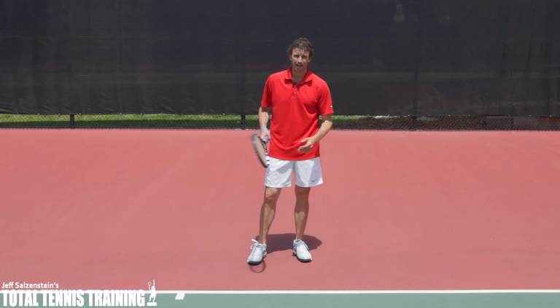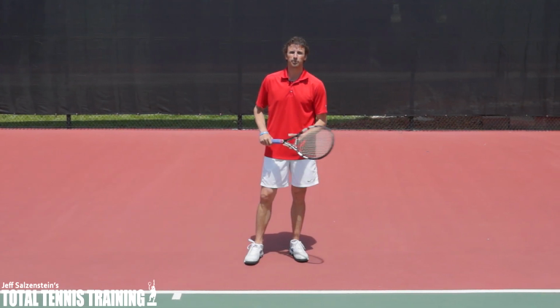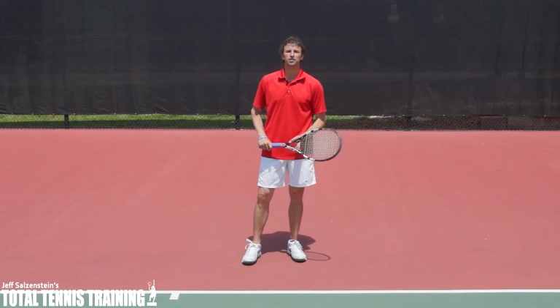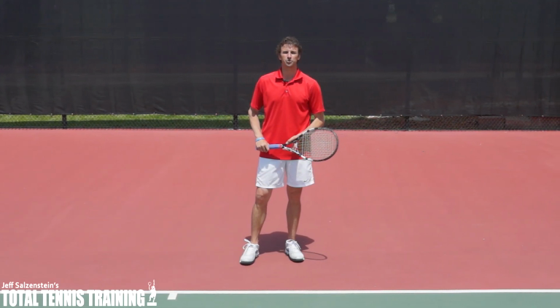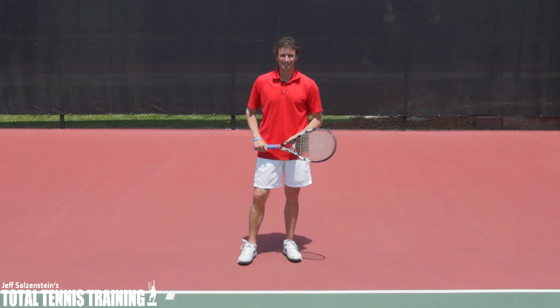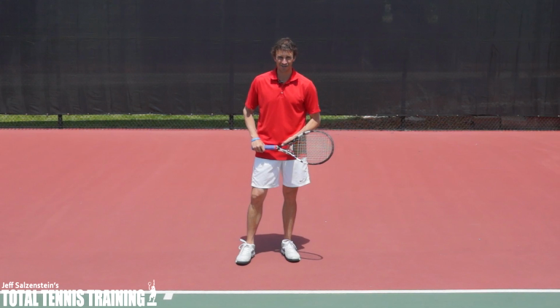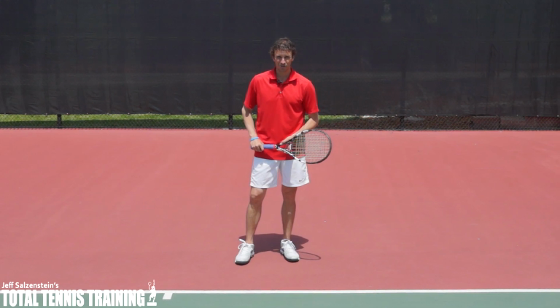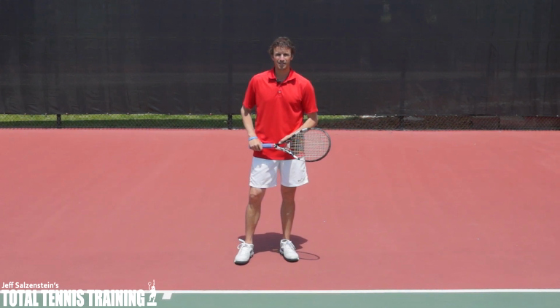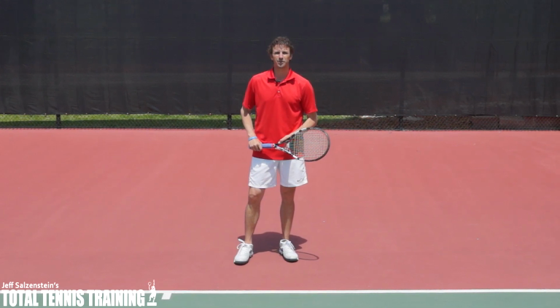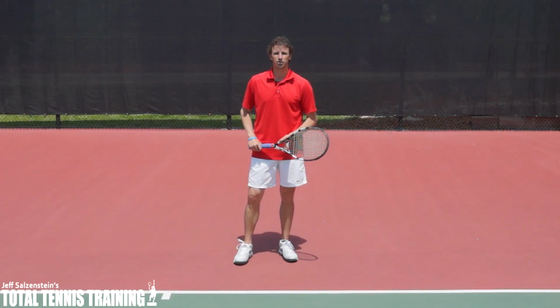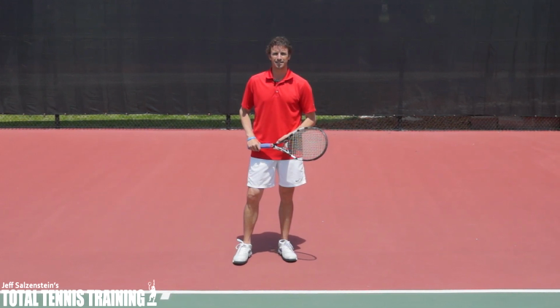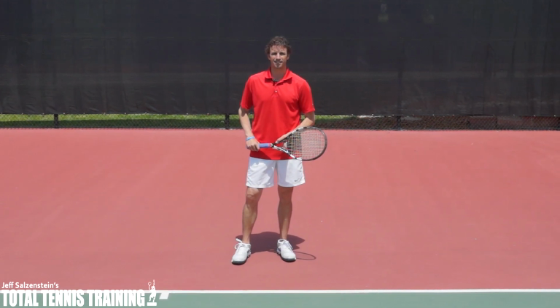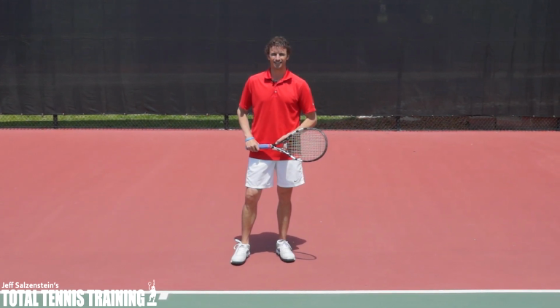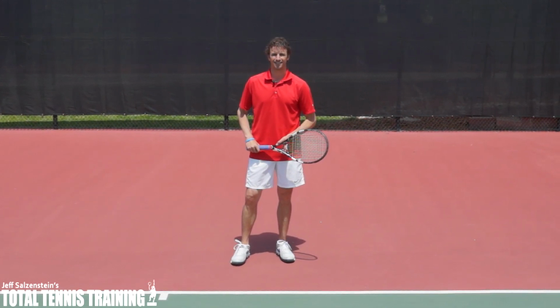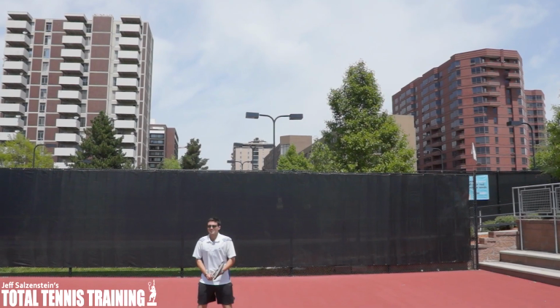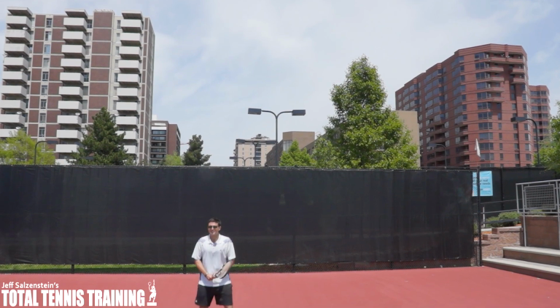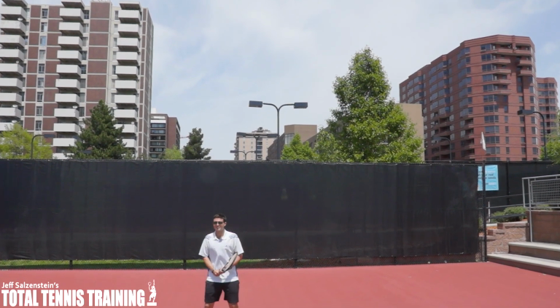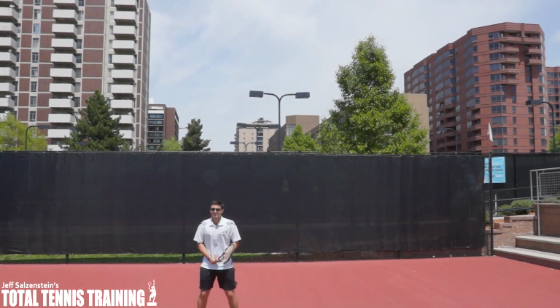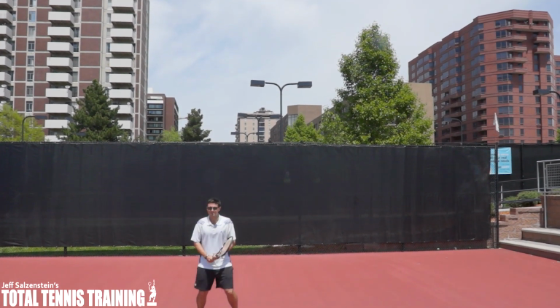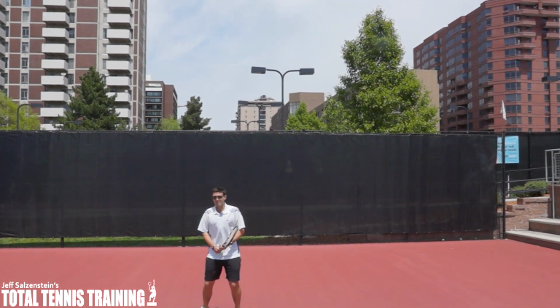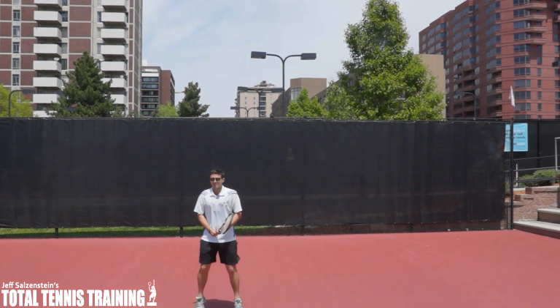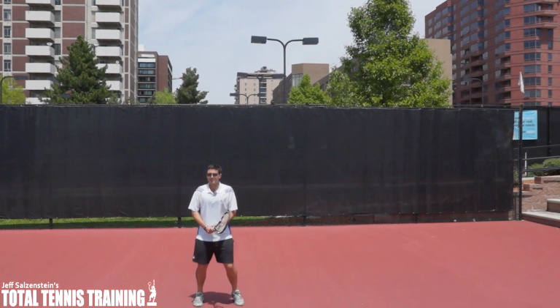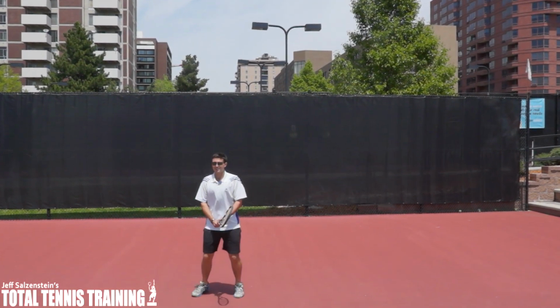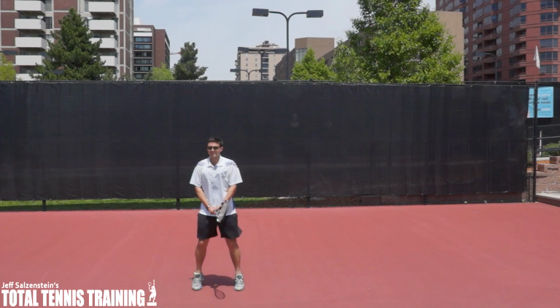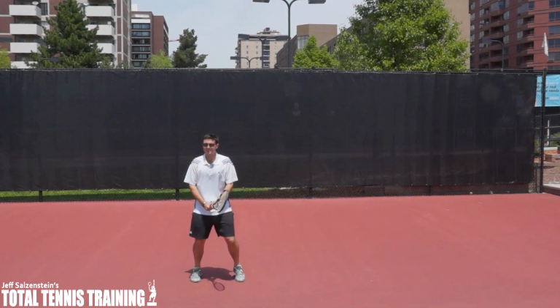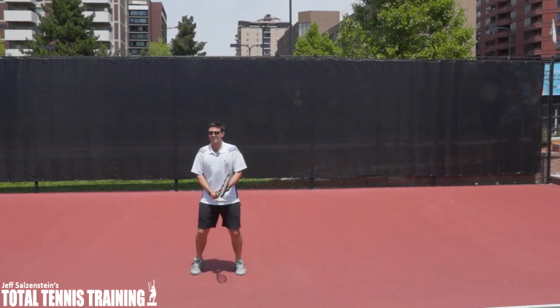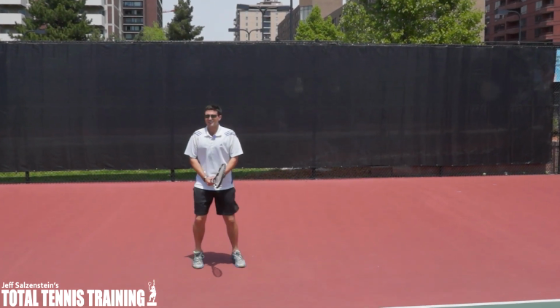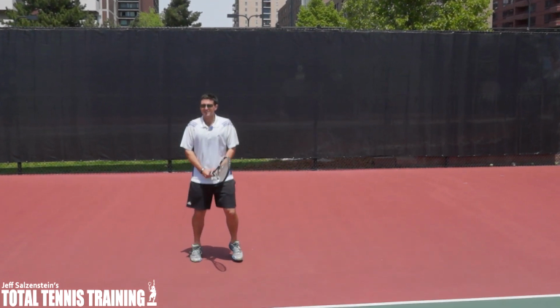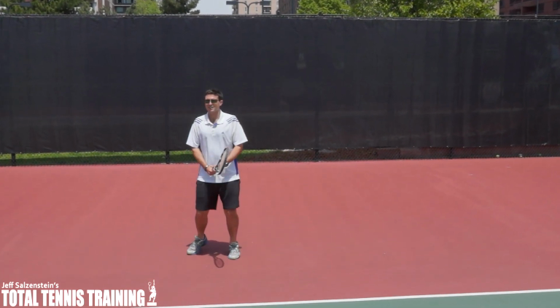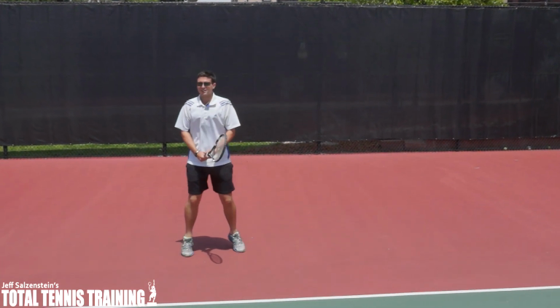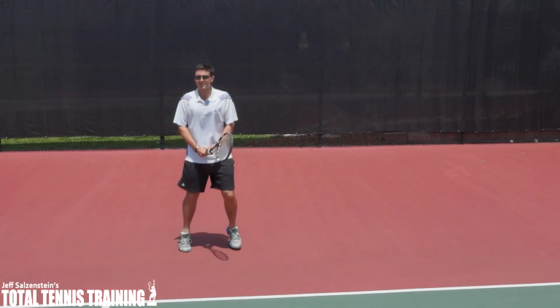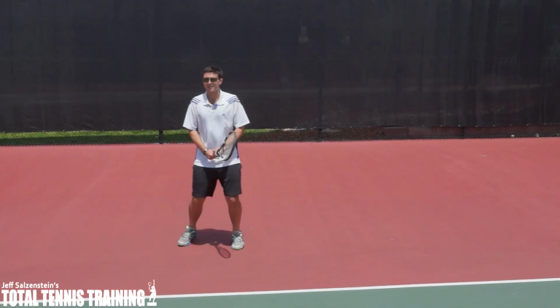I want to bring in a student right now who is going to show us how it's done. So Edward's going to show us how to shuffle first before stepping in on the backhand.